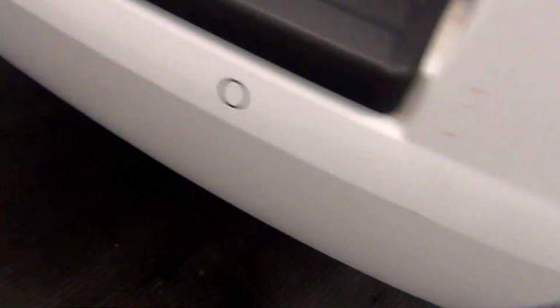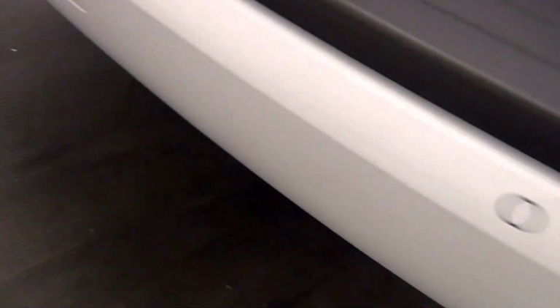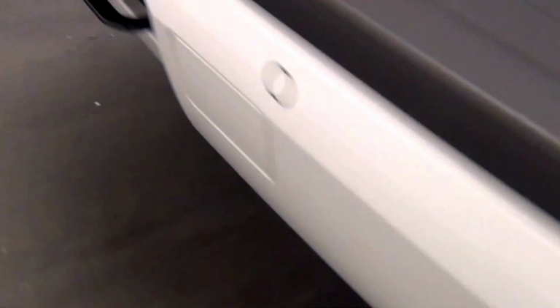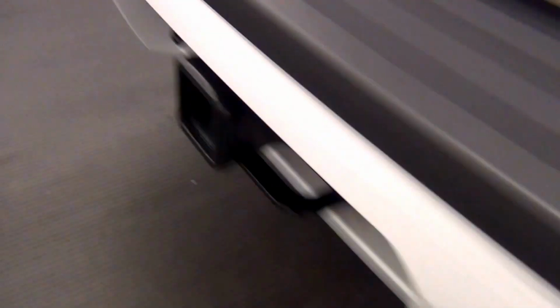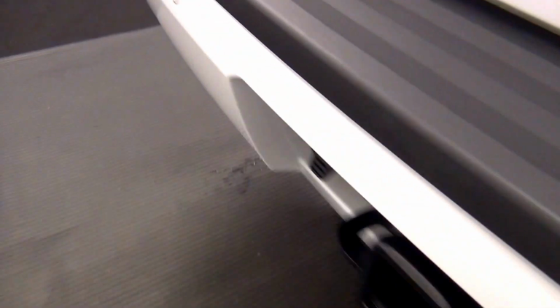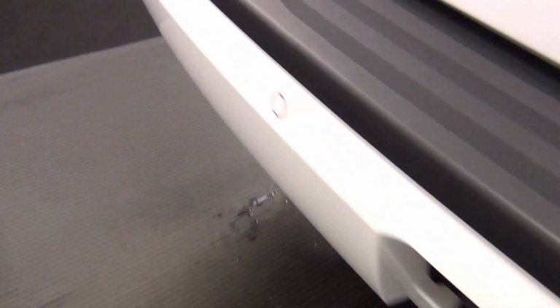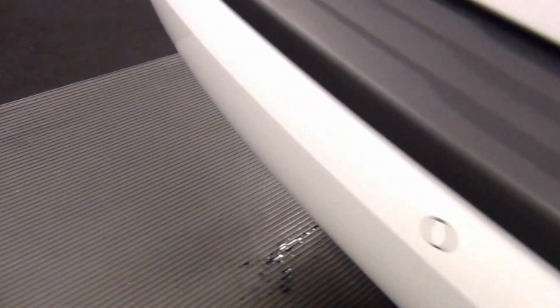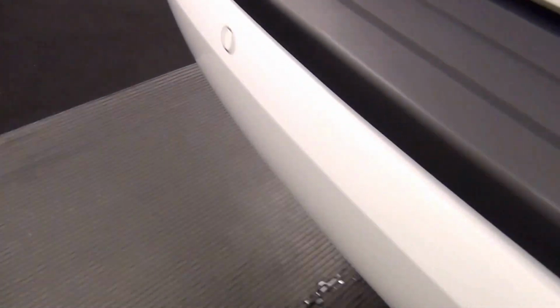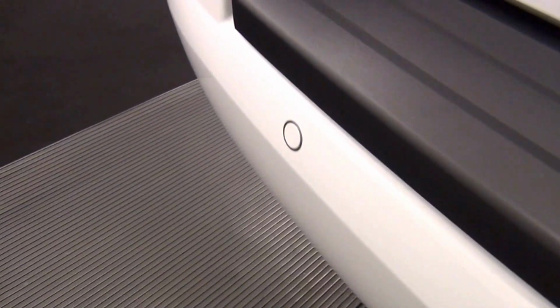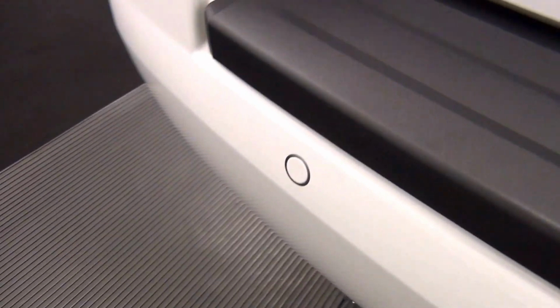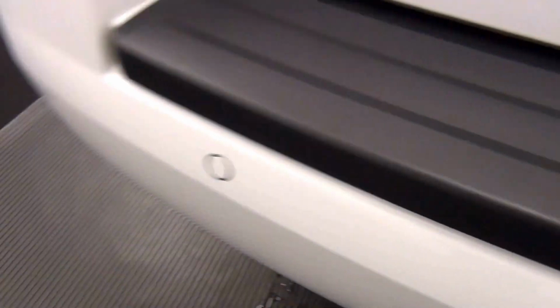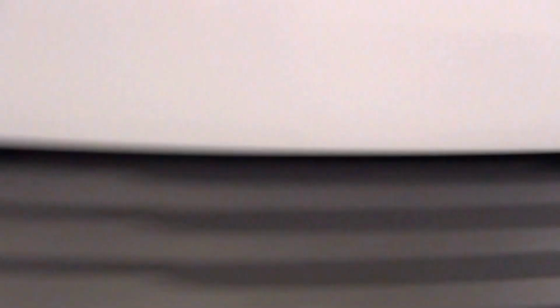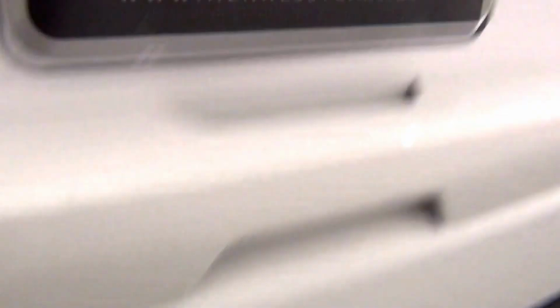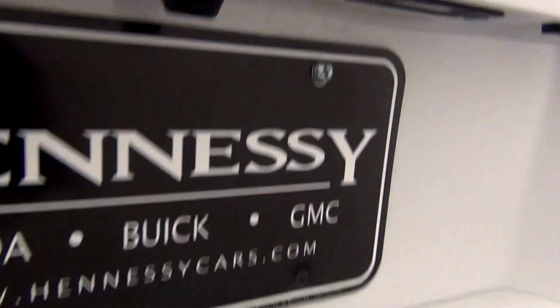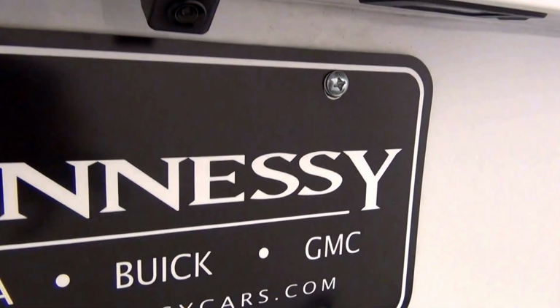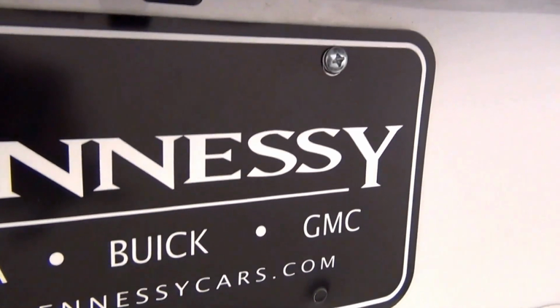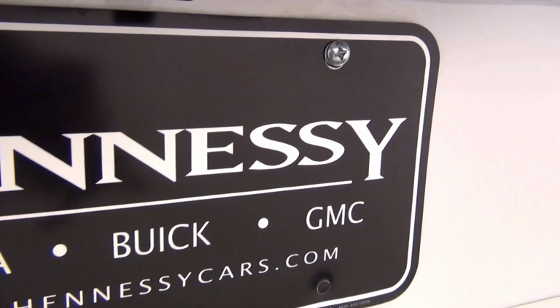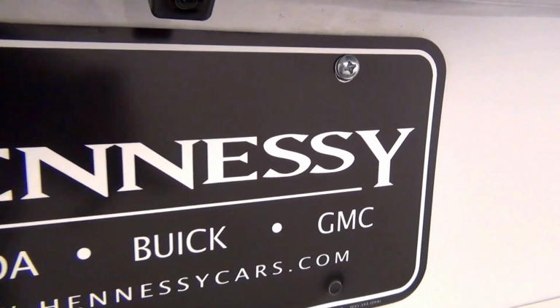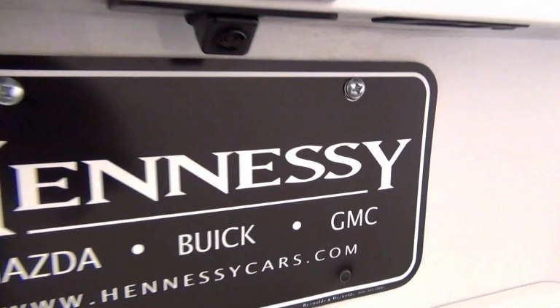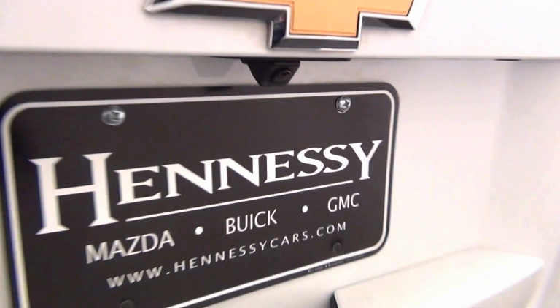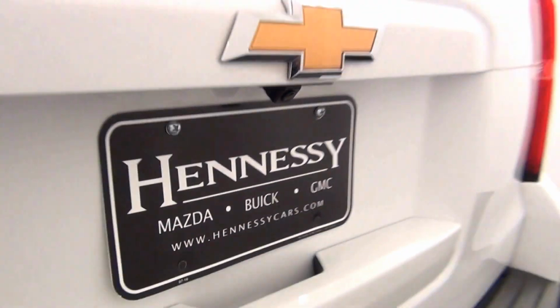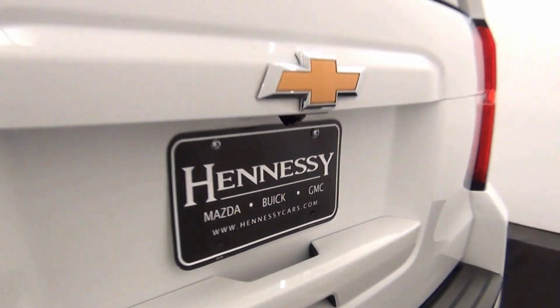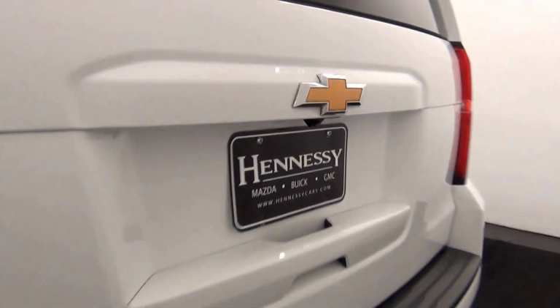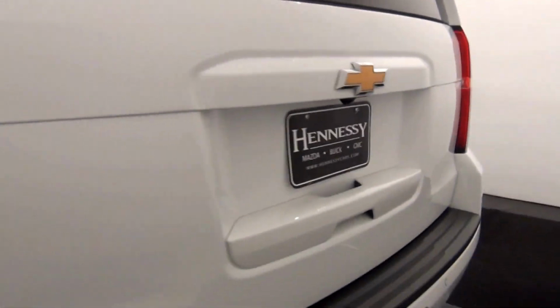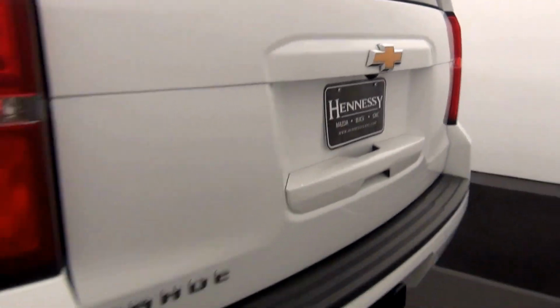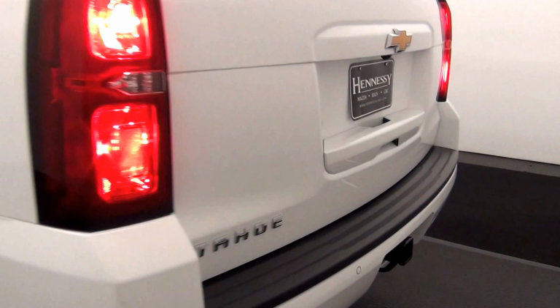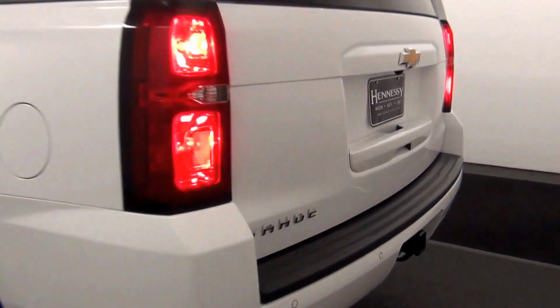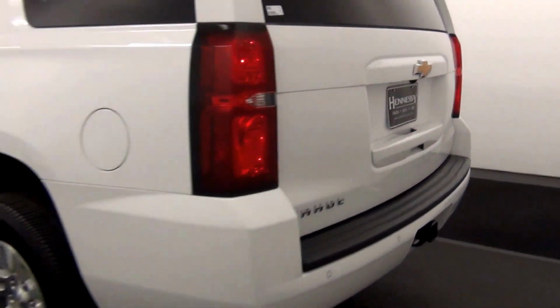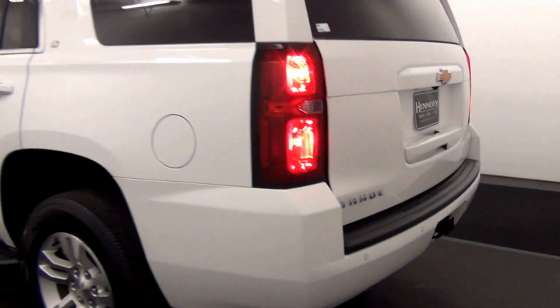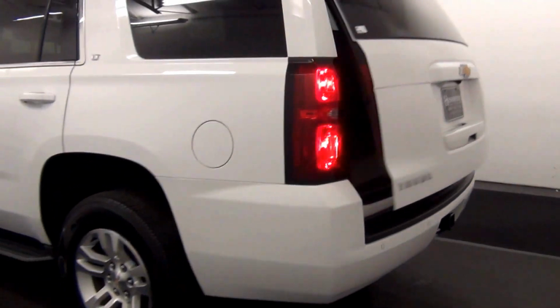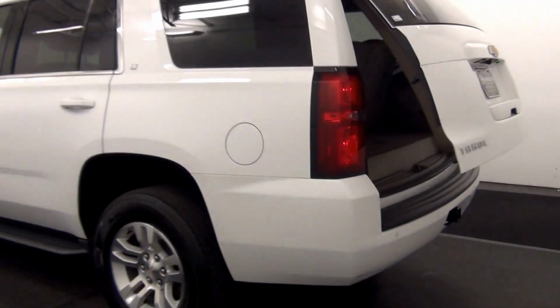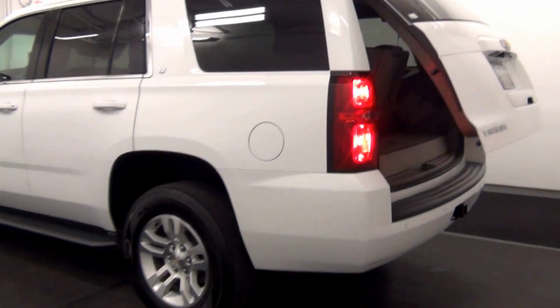We have back parking assistance. Backup cam here.